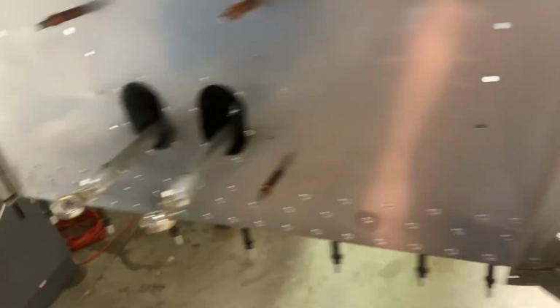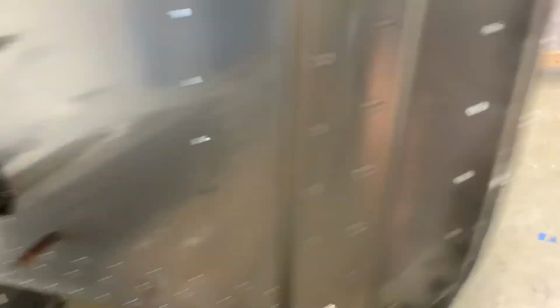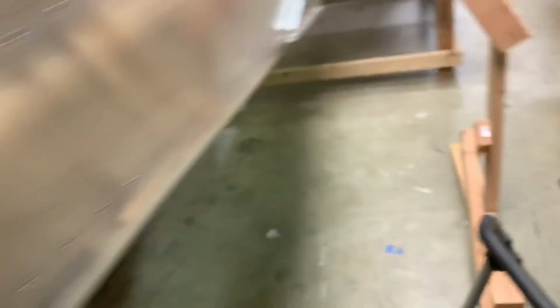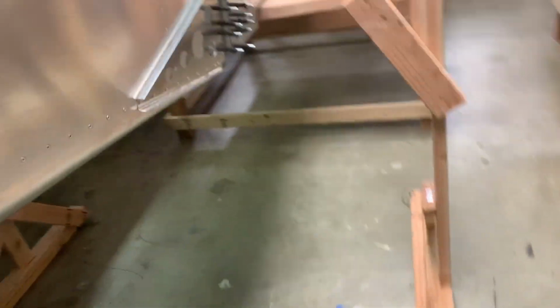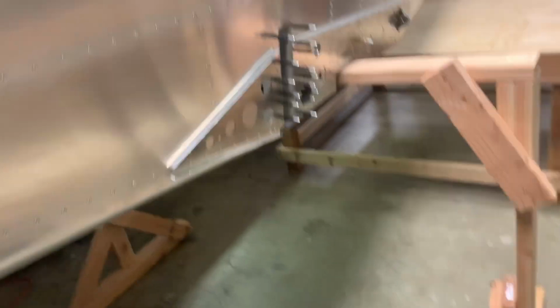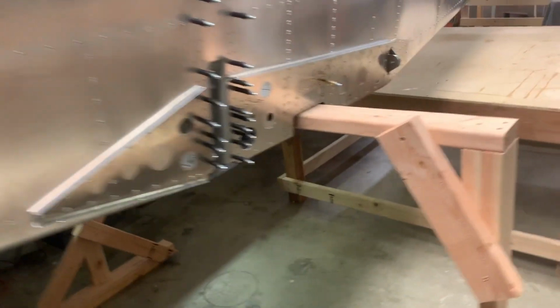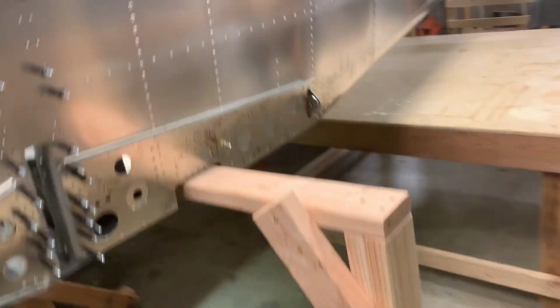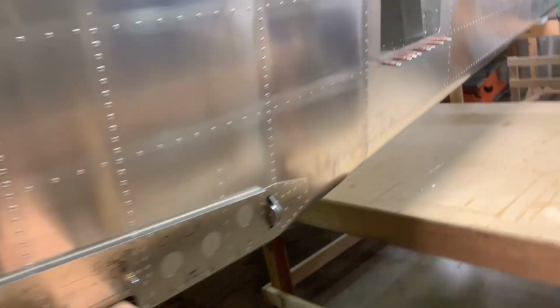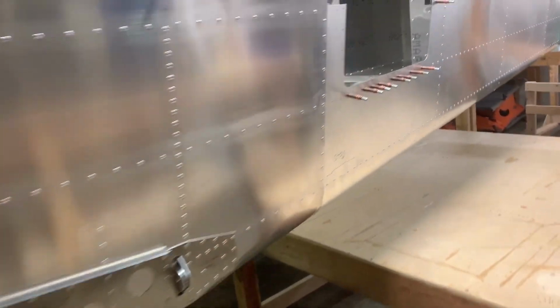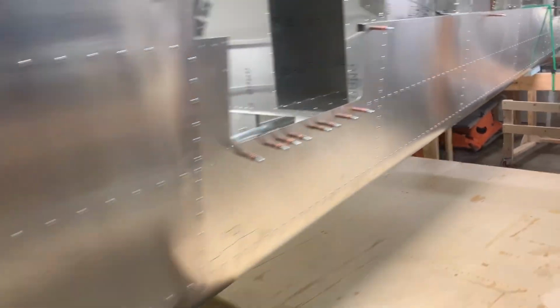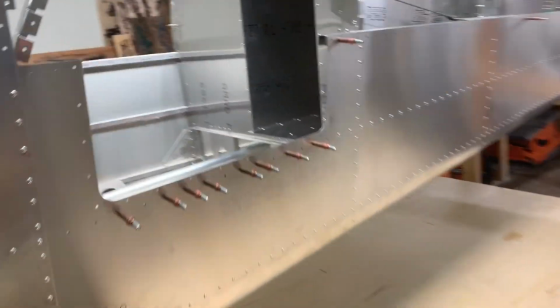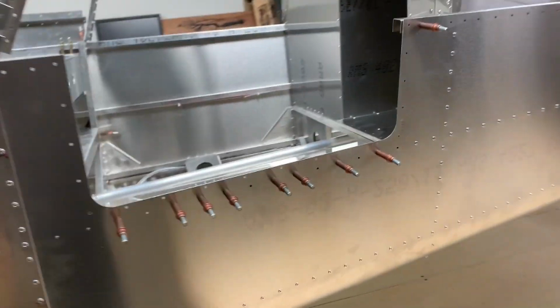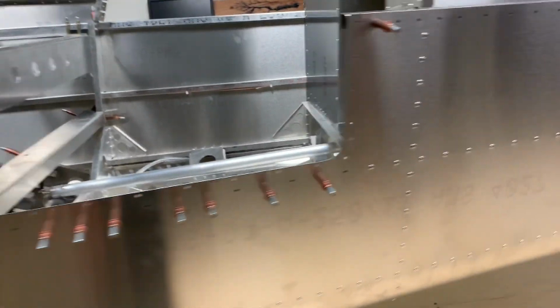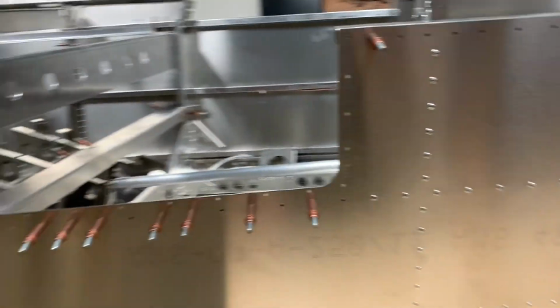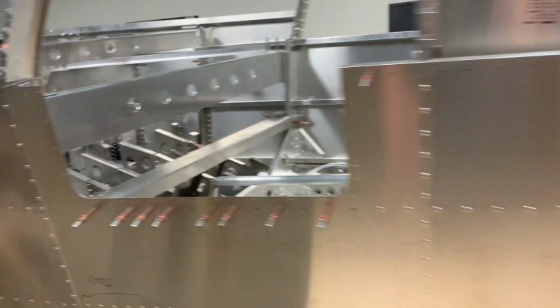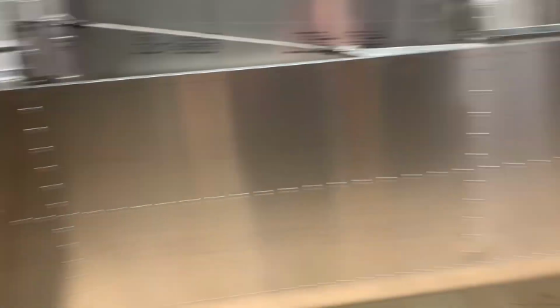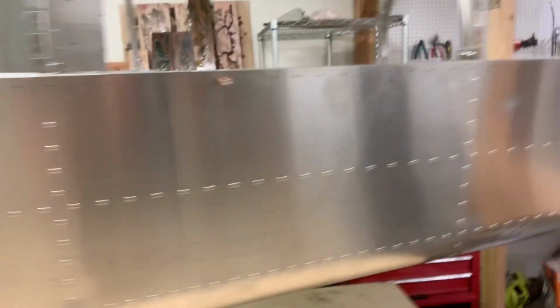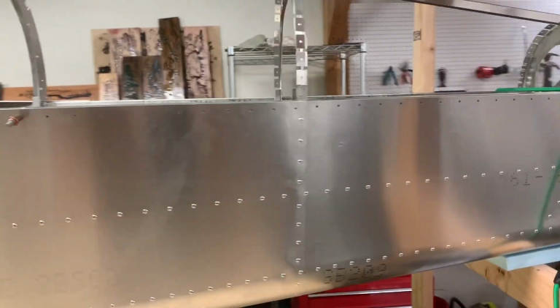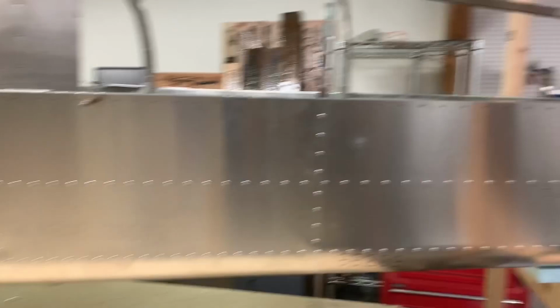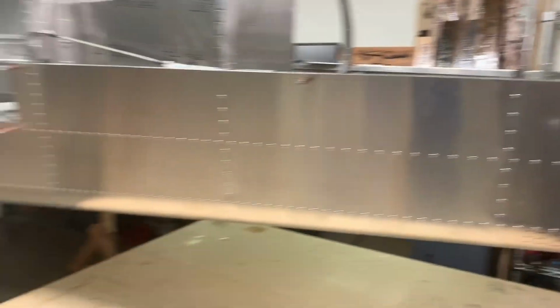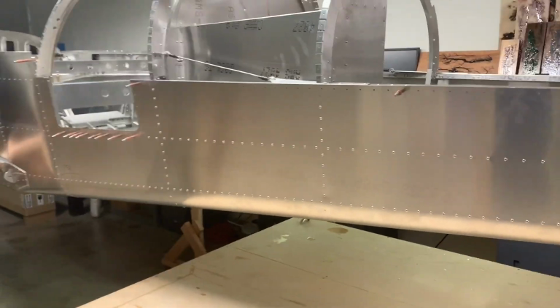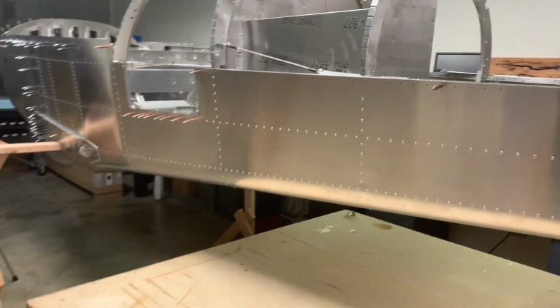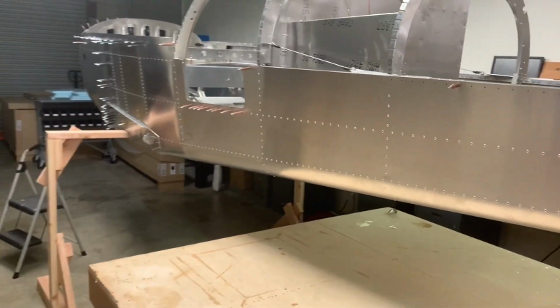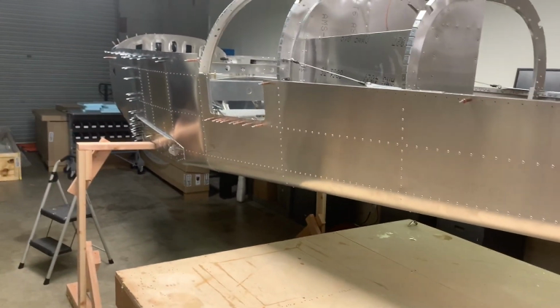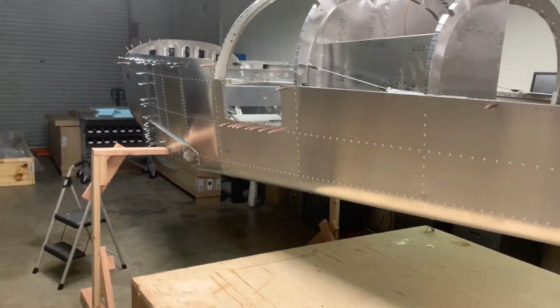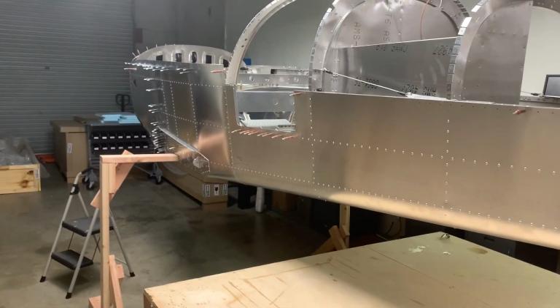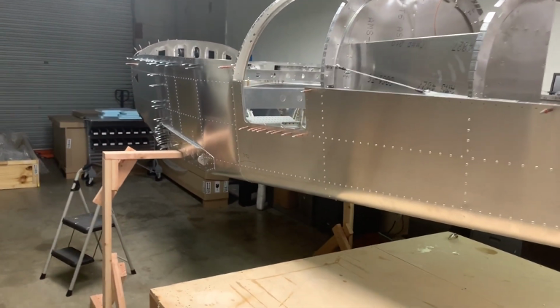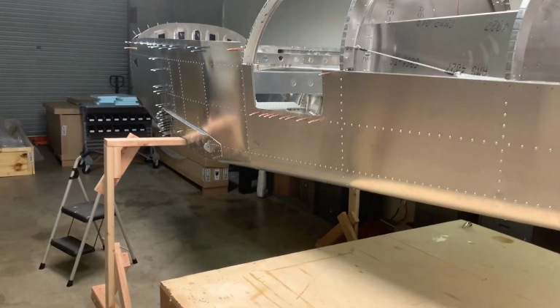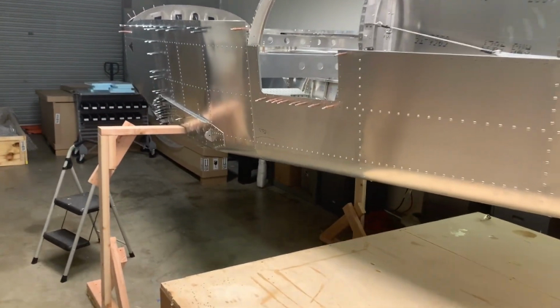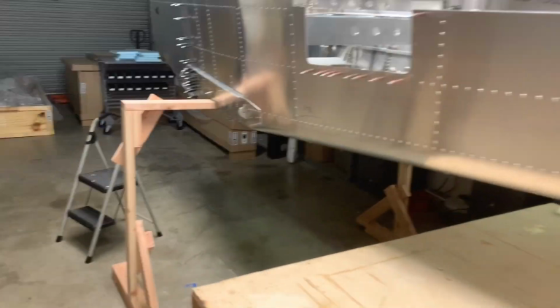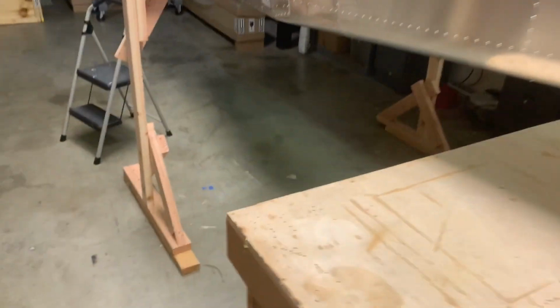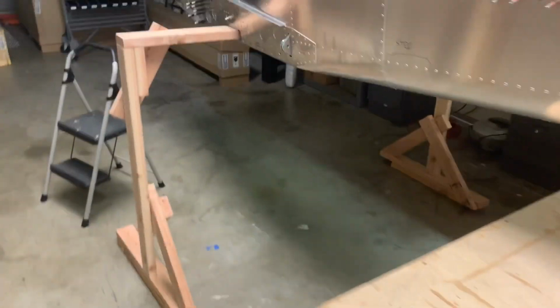I've got the nose wheel push rods installed to the rudder pedals. All in all, it's more or less ready for avionics pretty soon here. So I think the next step is to get it off this sketchy little stand.